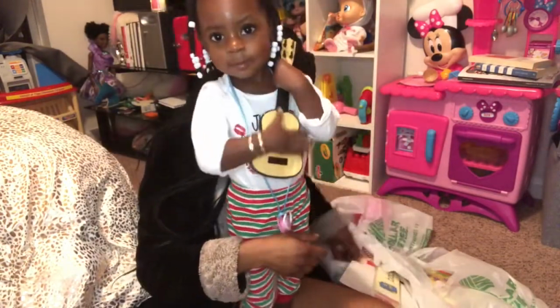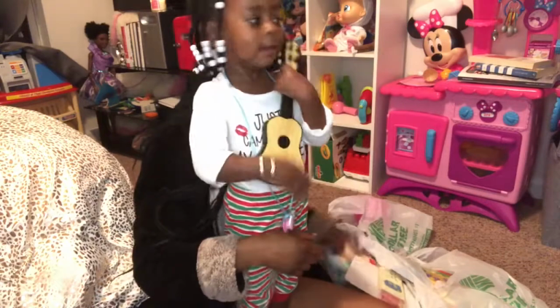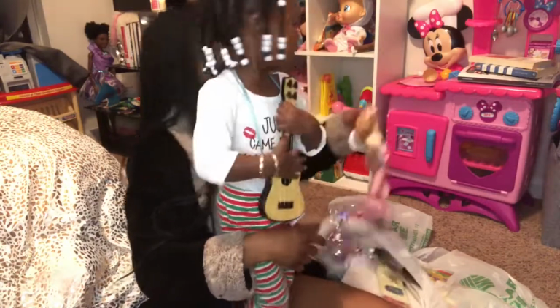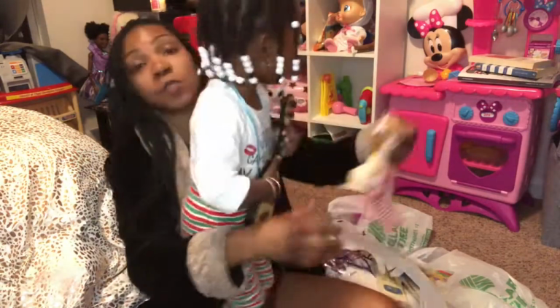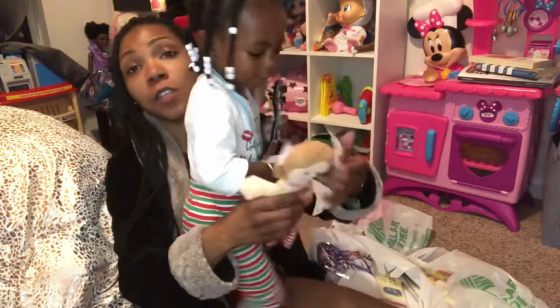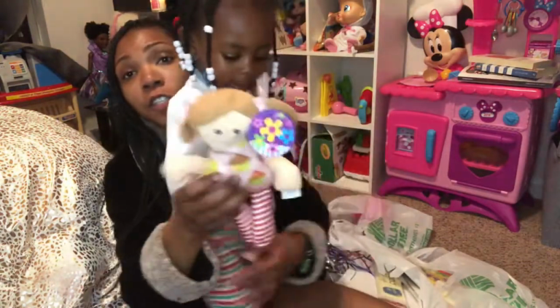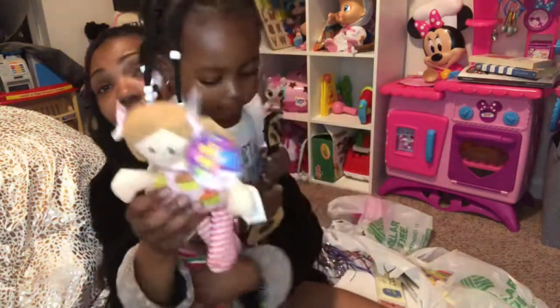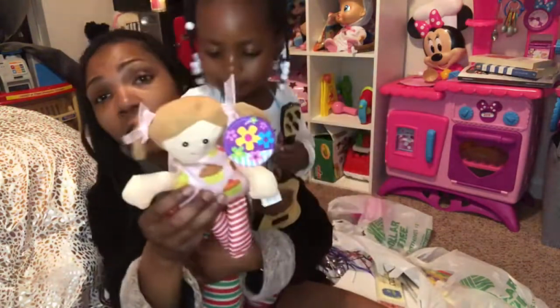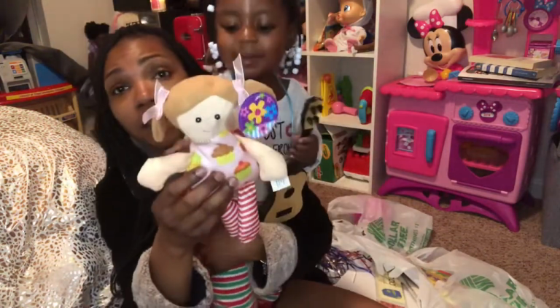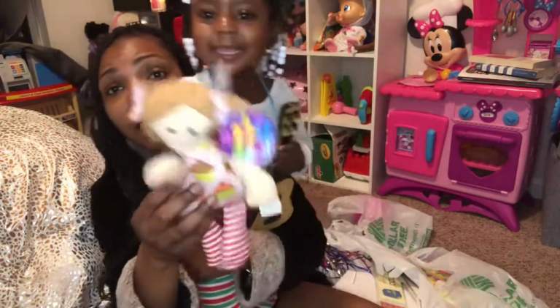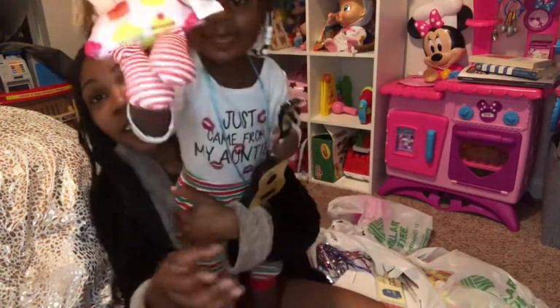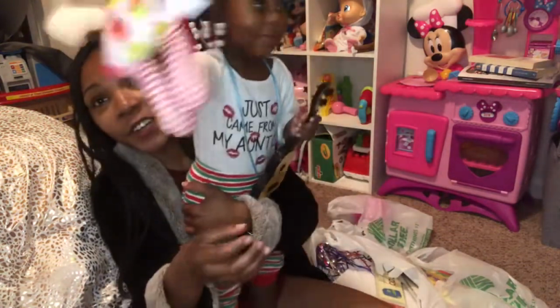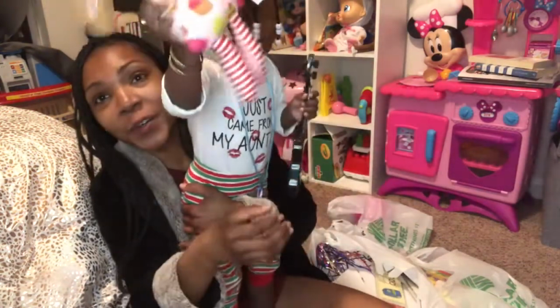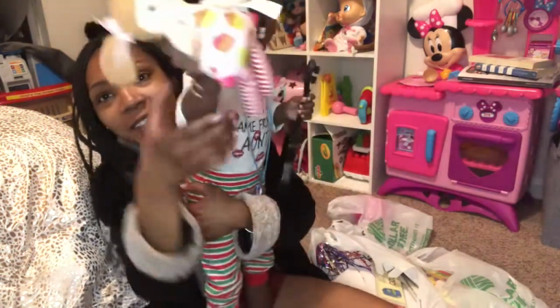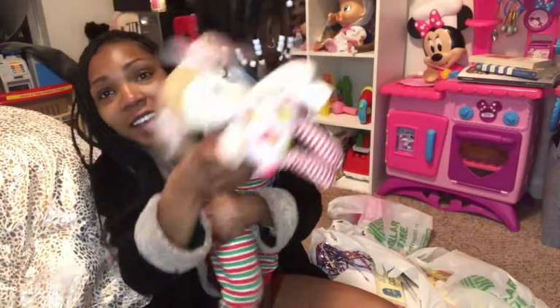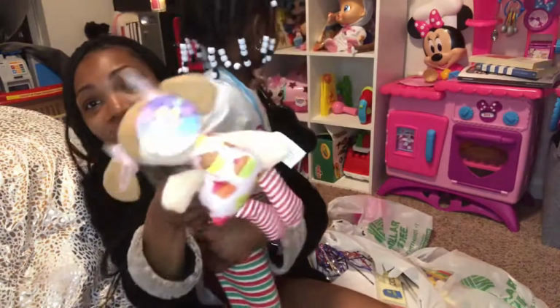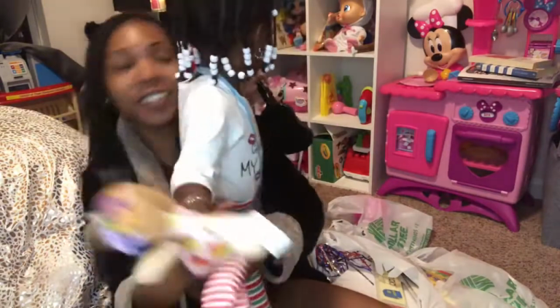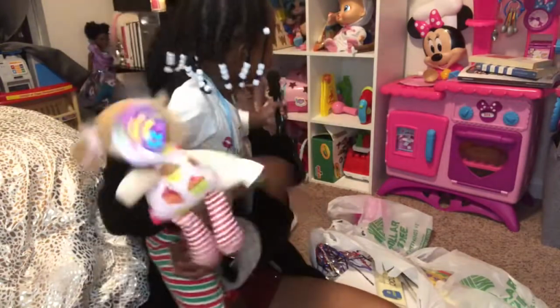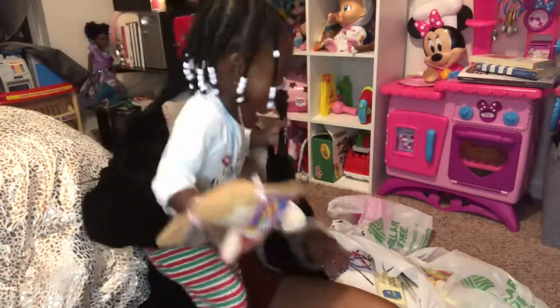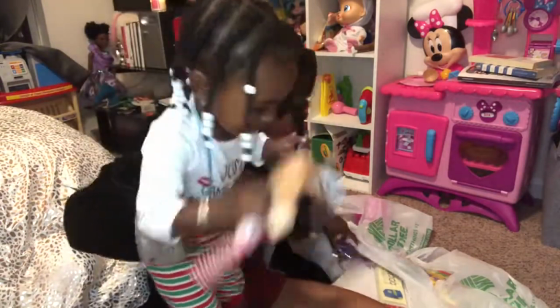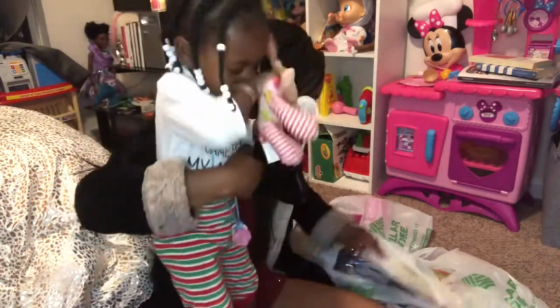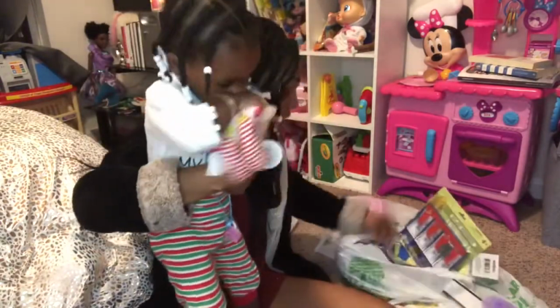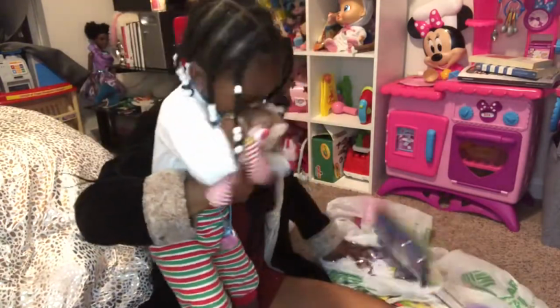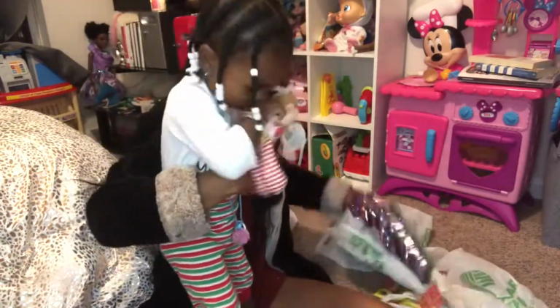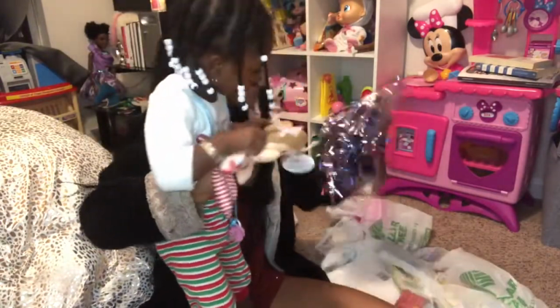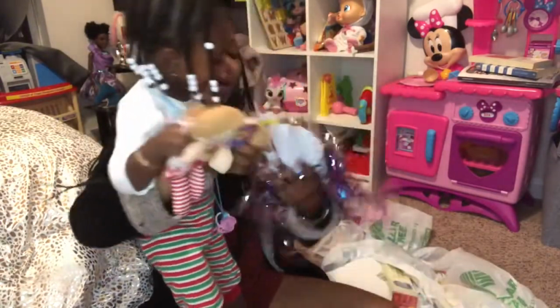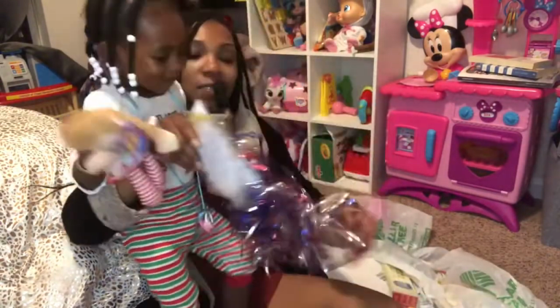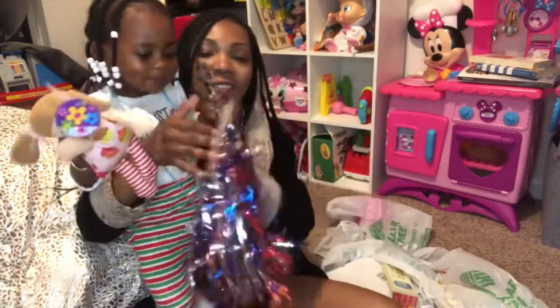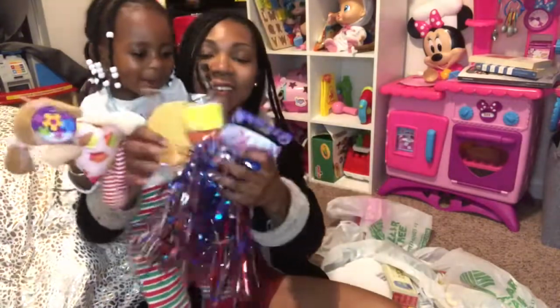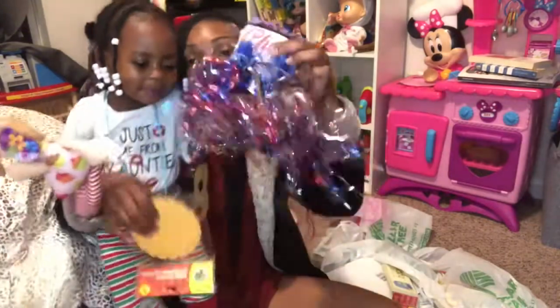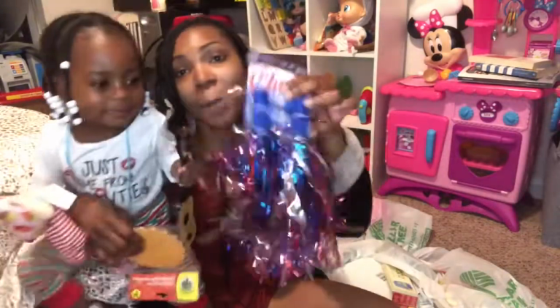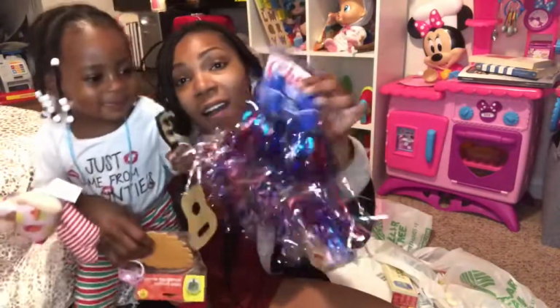And she also got a little dolly! Cute! And show them your pom-poms! Pom-poms! Pom-poms!